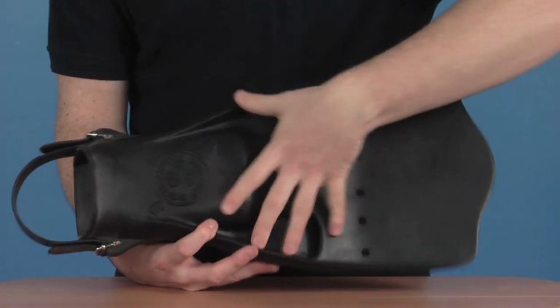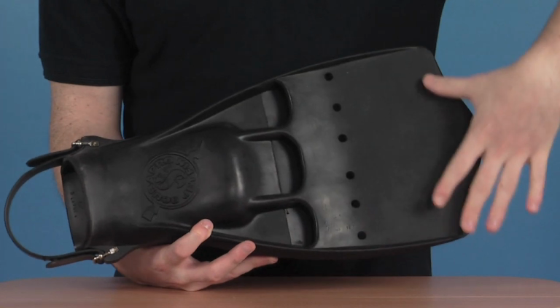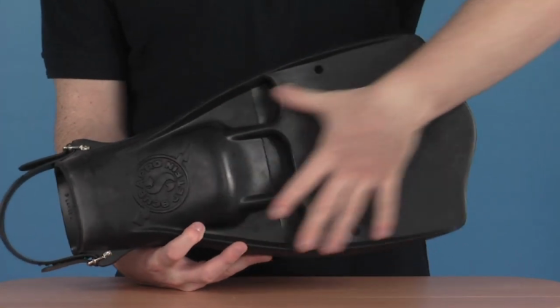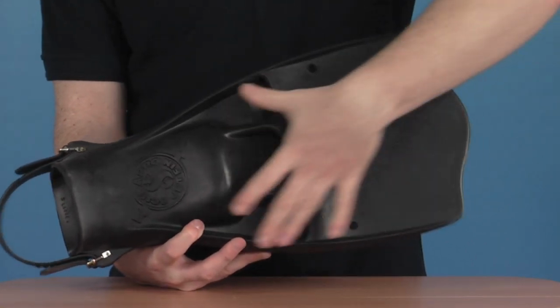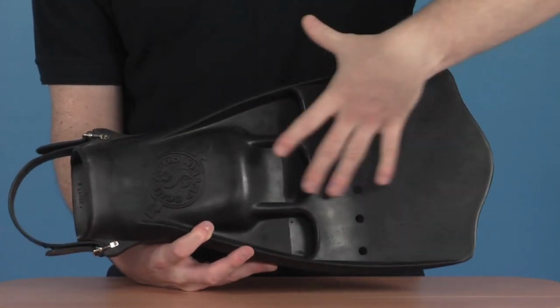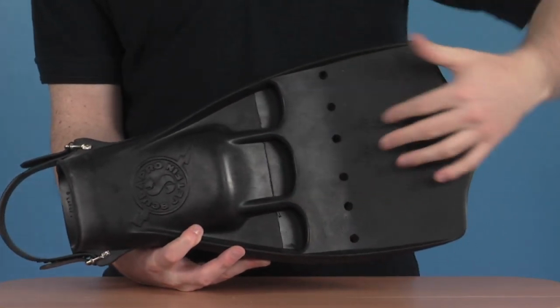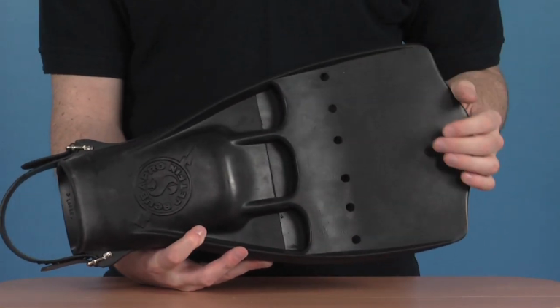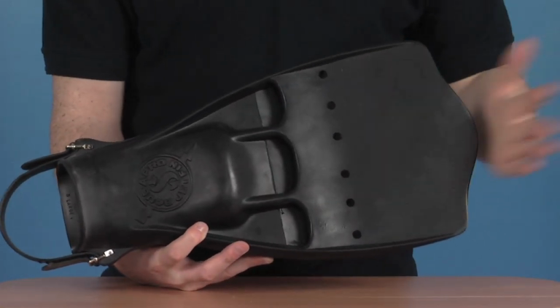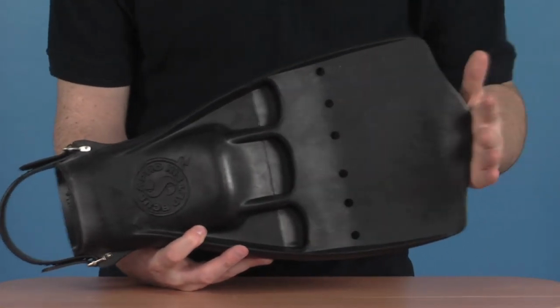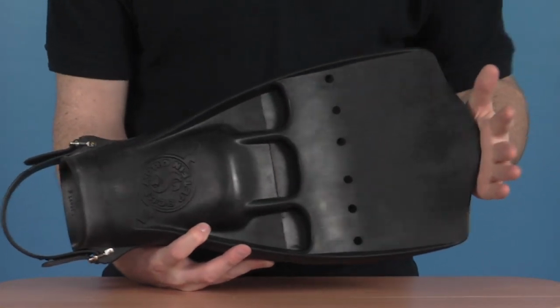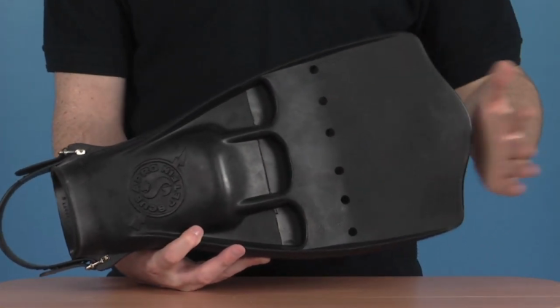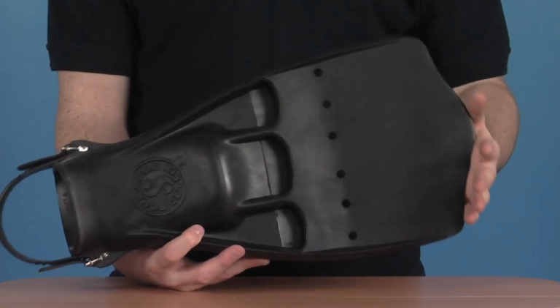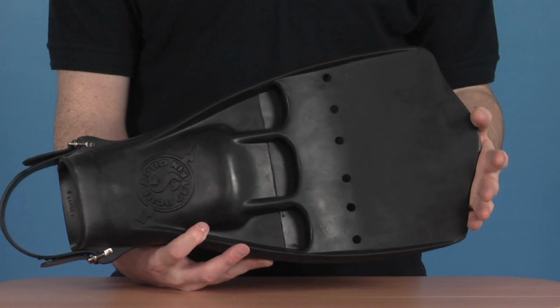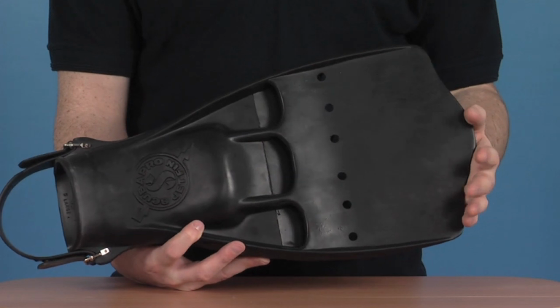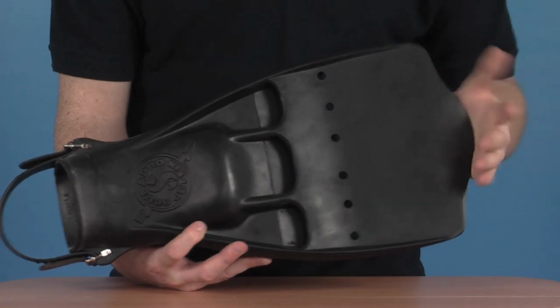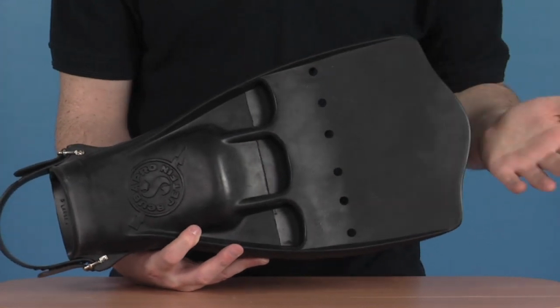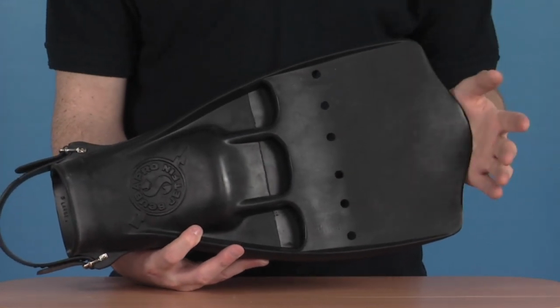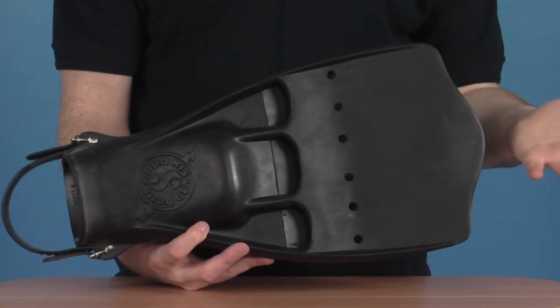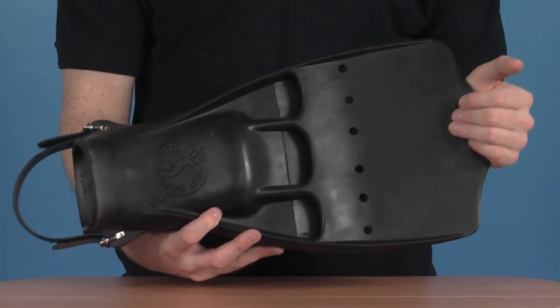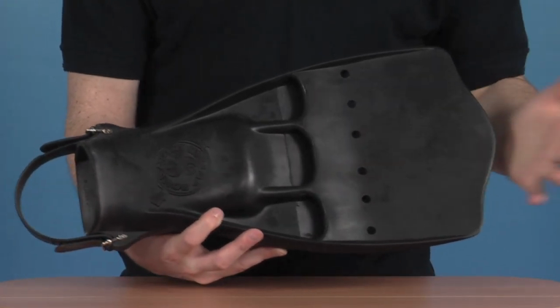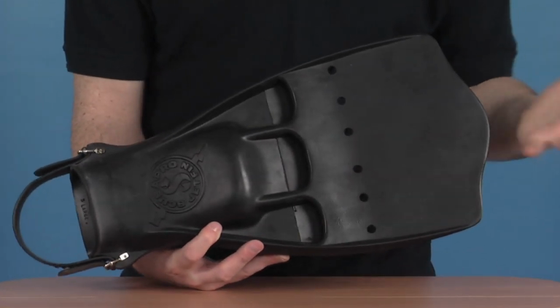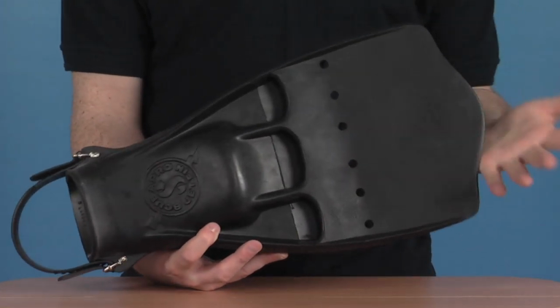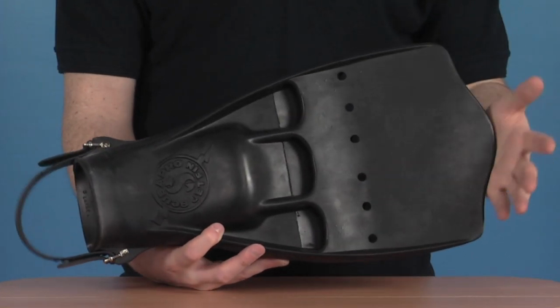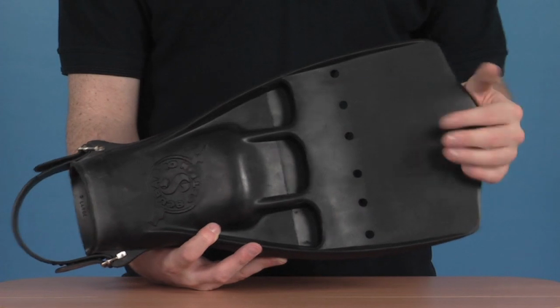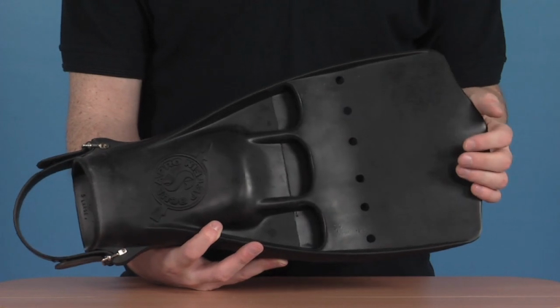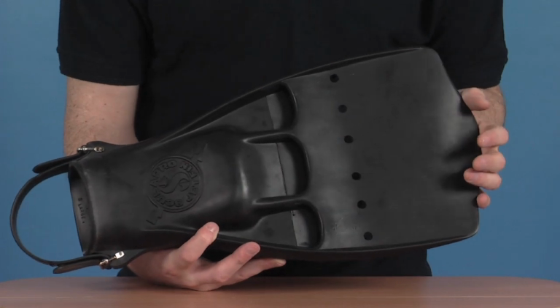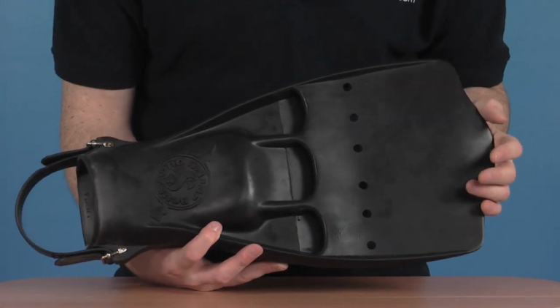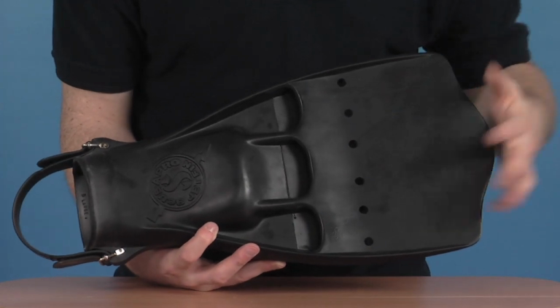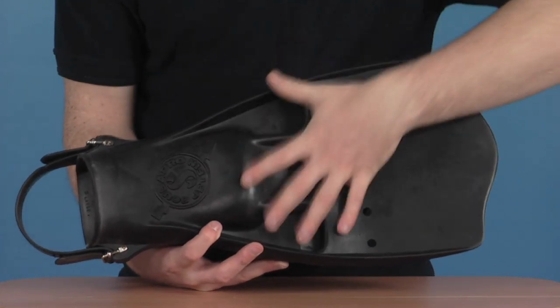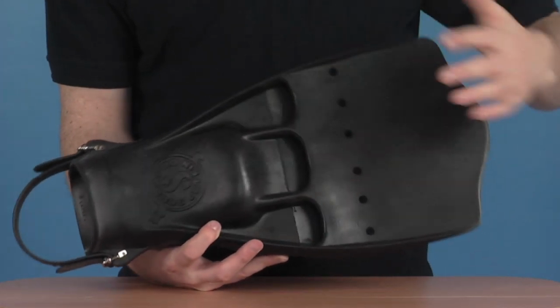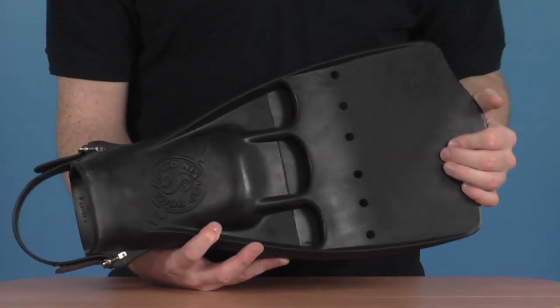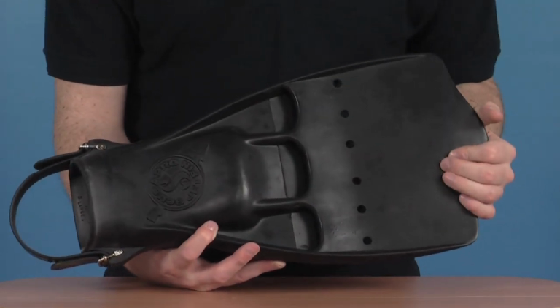We've got a very large wide blade on the front but quite short compared to other fins. This makes them ideal for cave diving, and also if you tend to frog kick rather than the conventional normal kick, these are a really great fin for you.